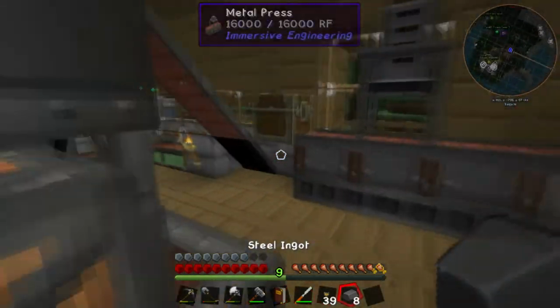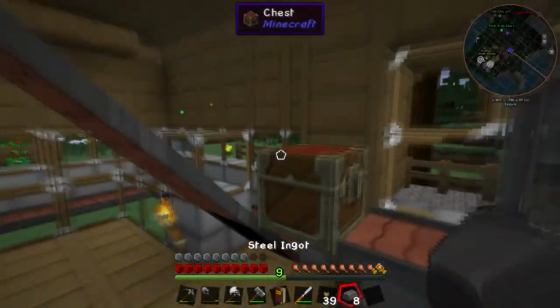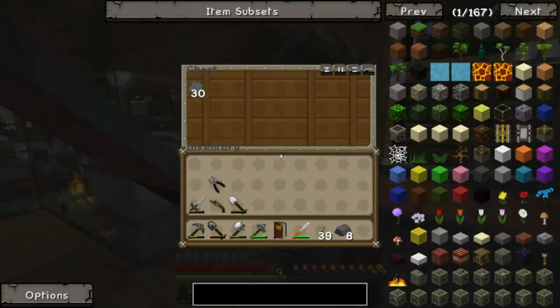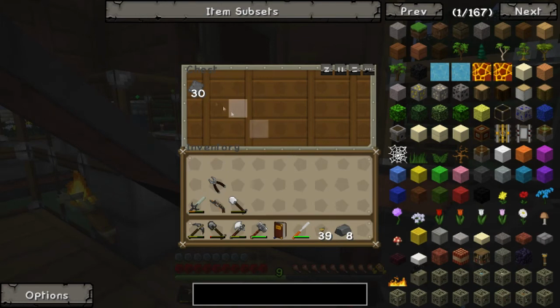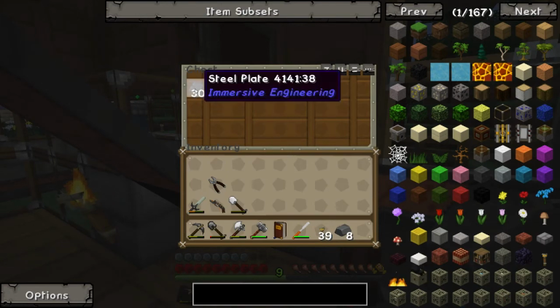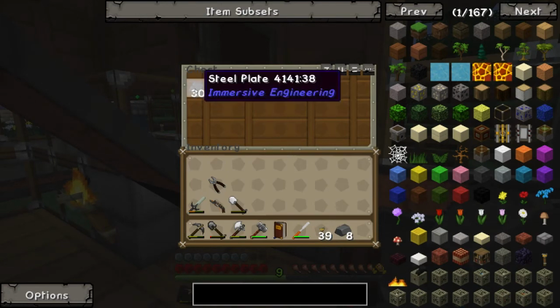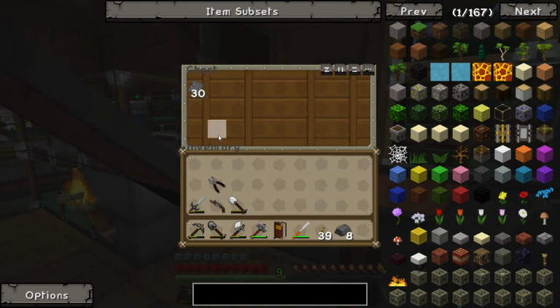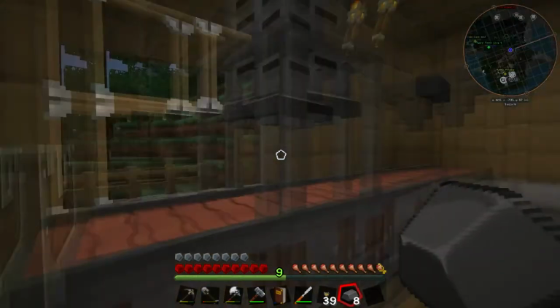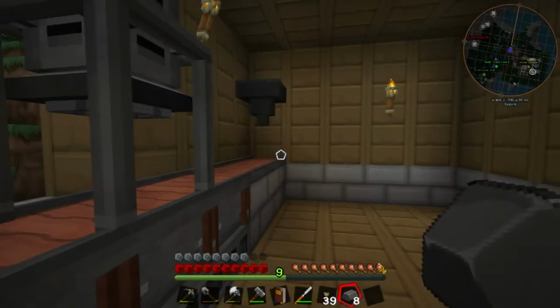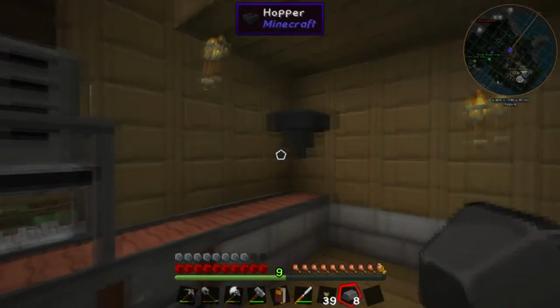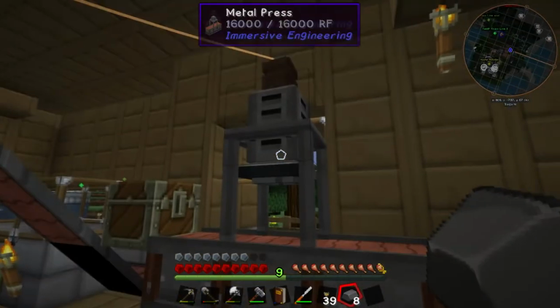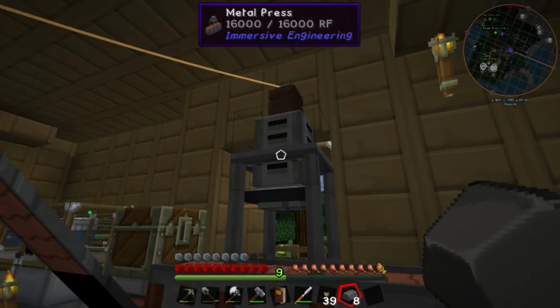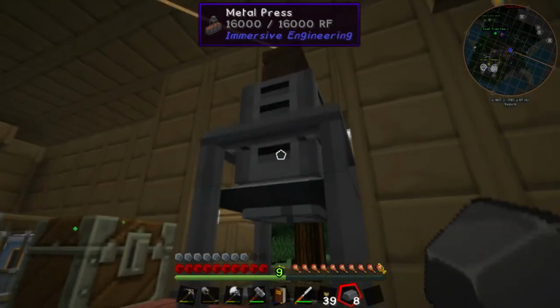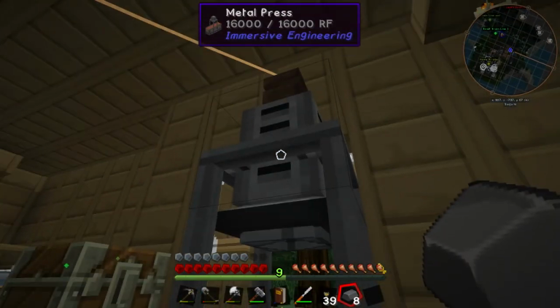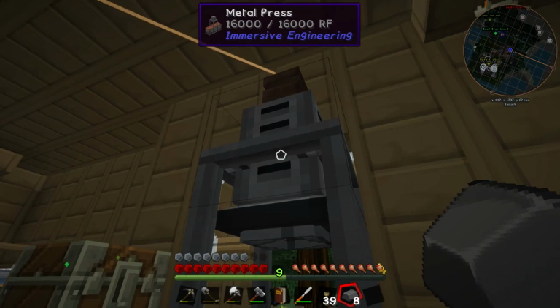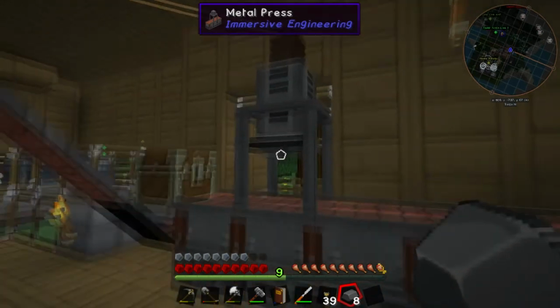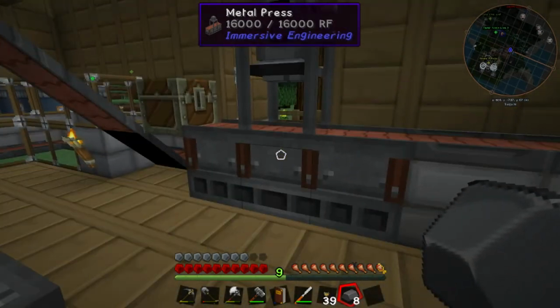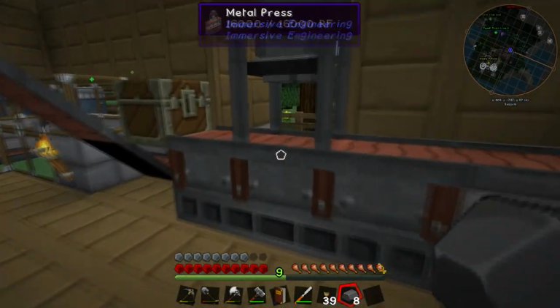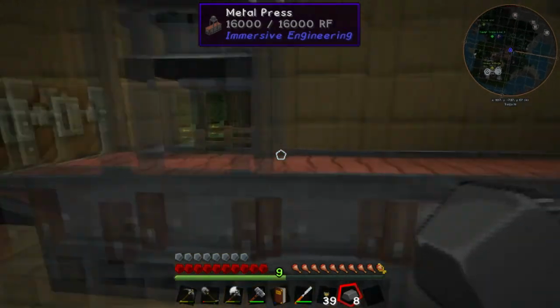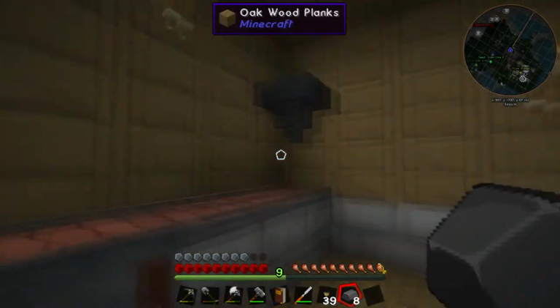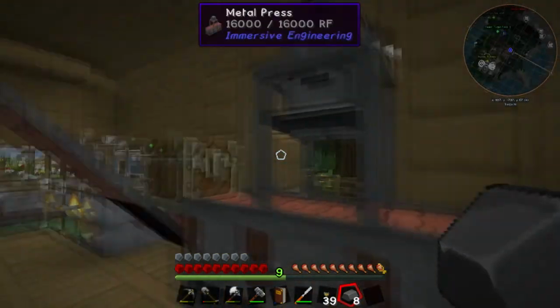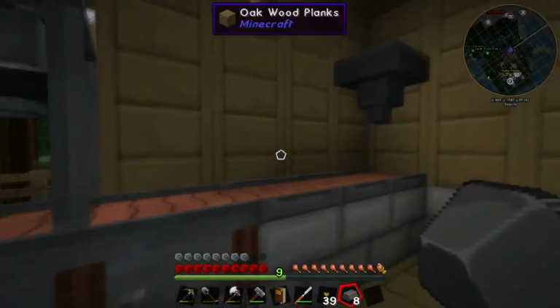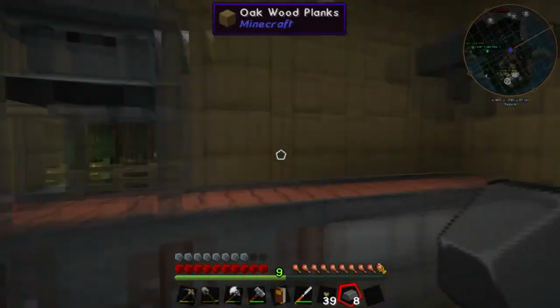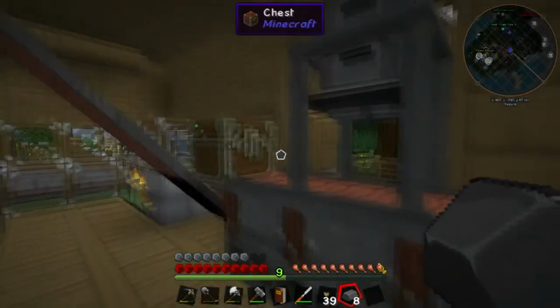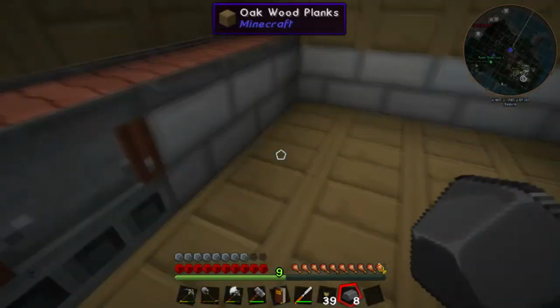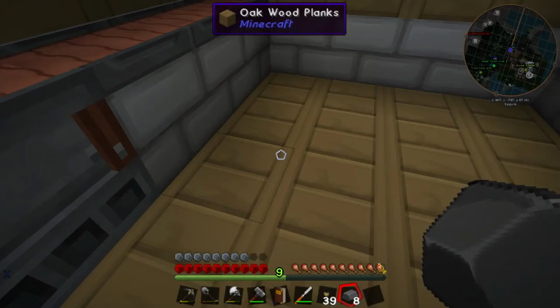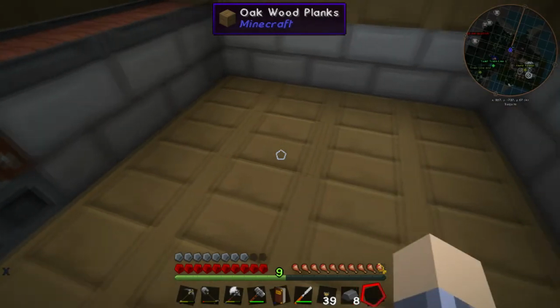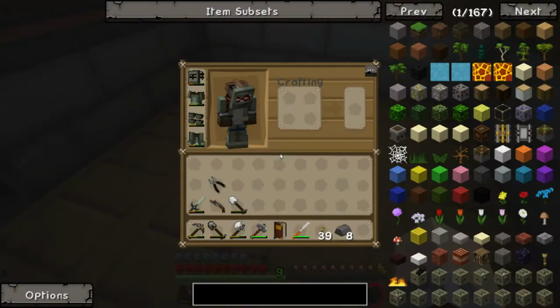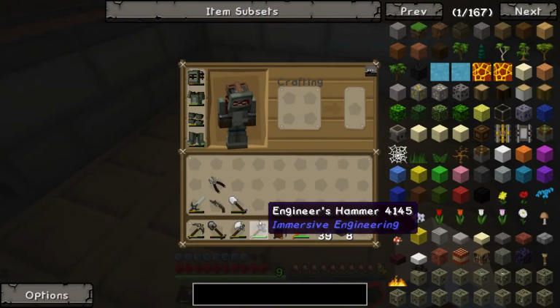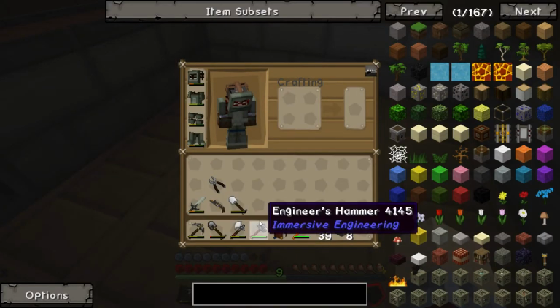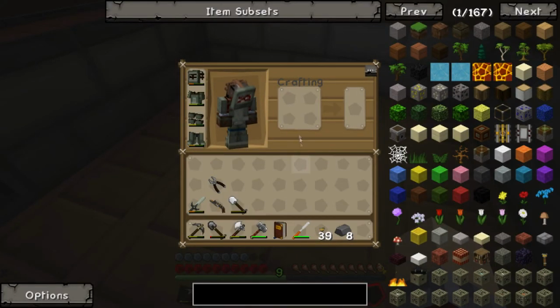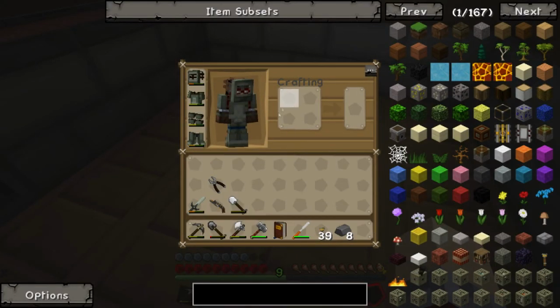I've gone through the trouble of making a few here — we got 30 in here, it's almost enough. Of course, a few episodes ago we made the metal press, which automates the process of making the plates. It makes it a little bit quicker than doing it manually with the engineer's hammer.